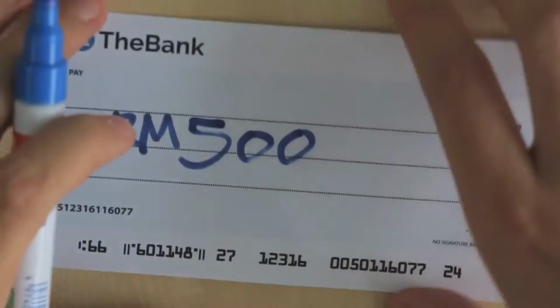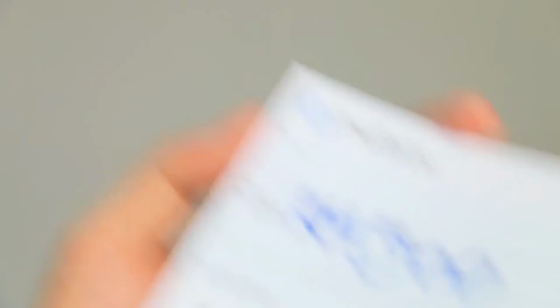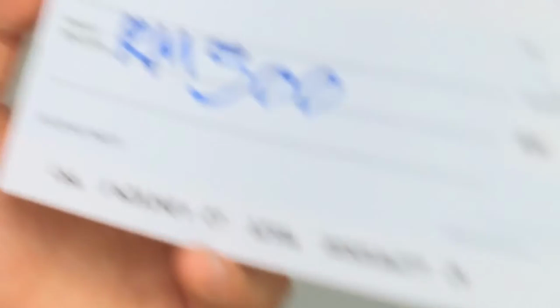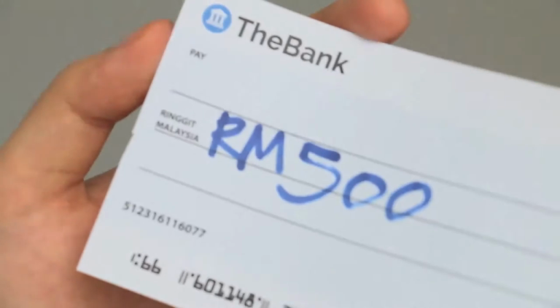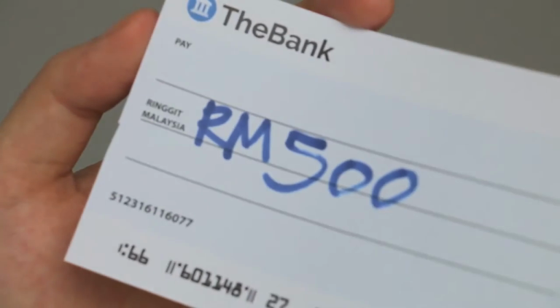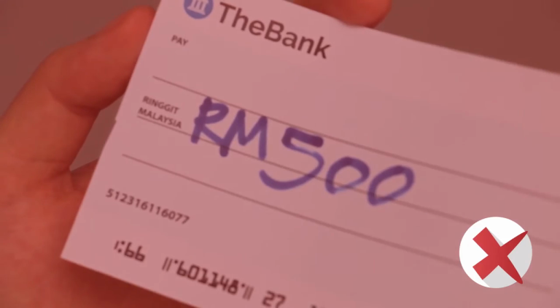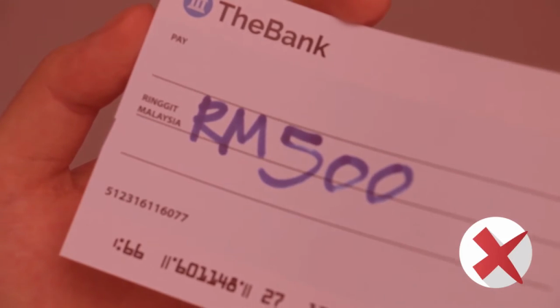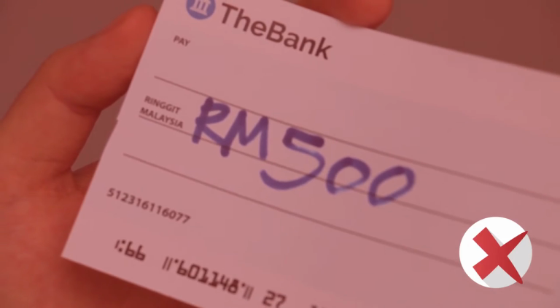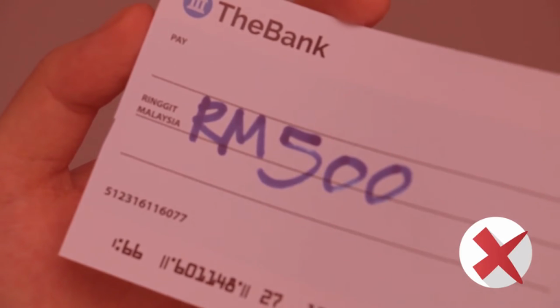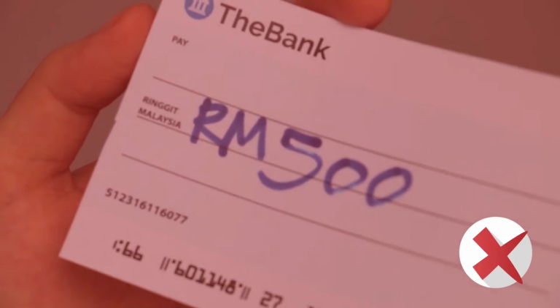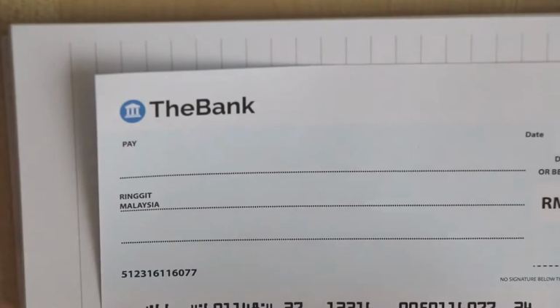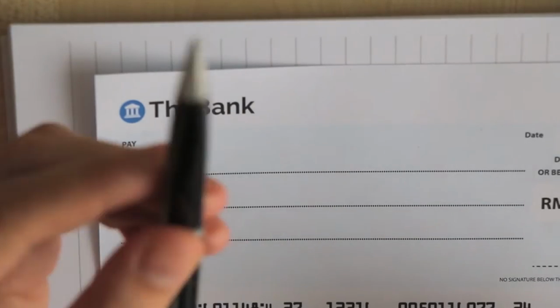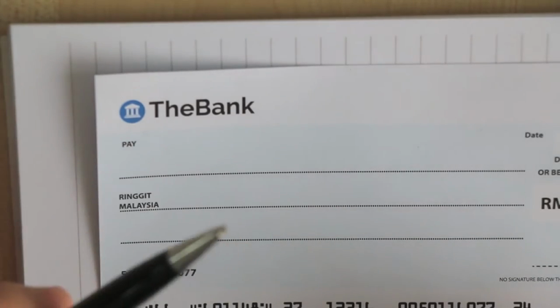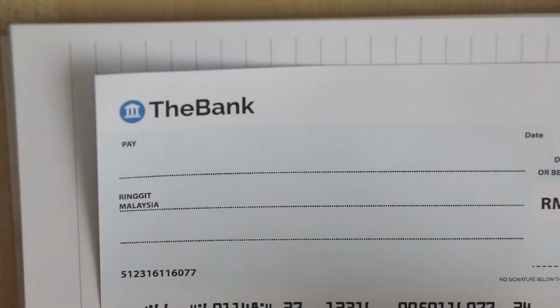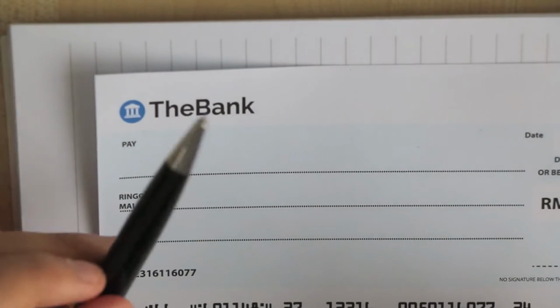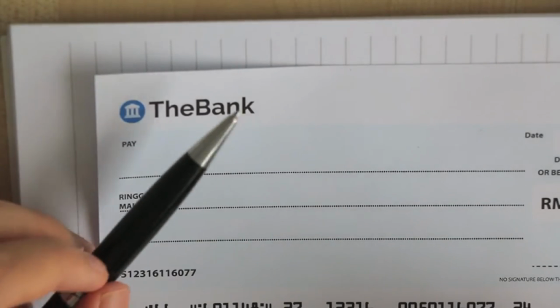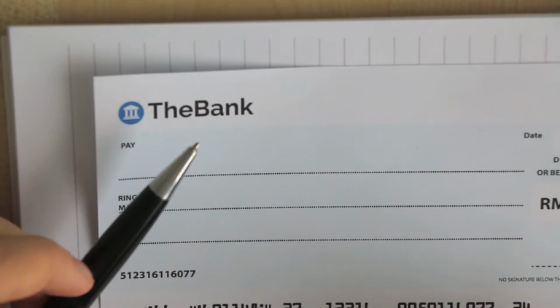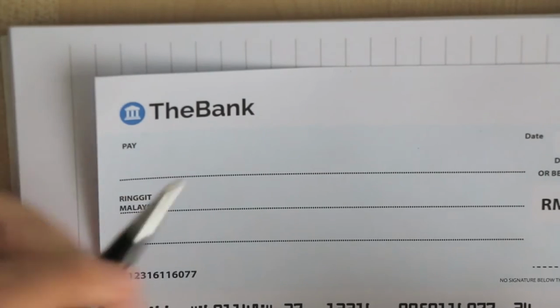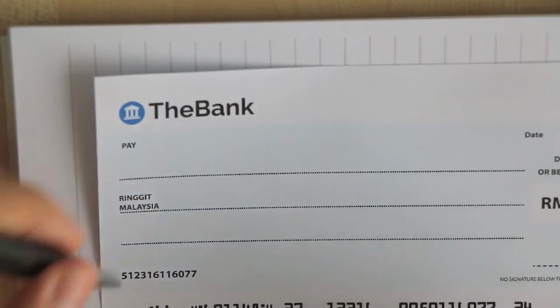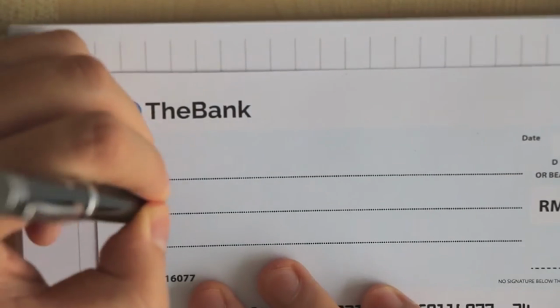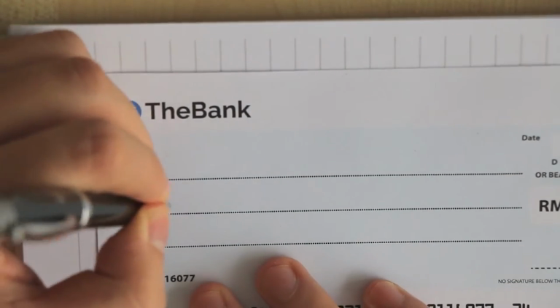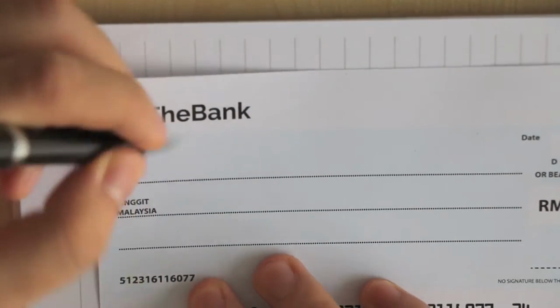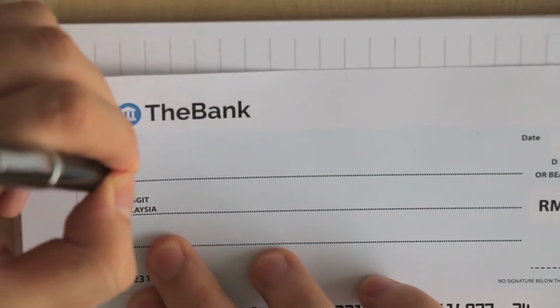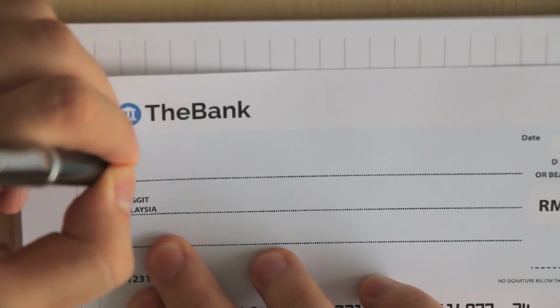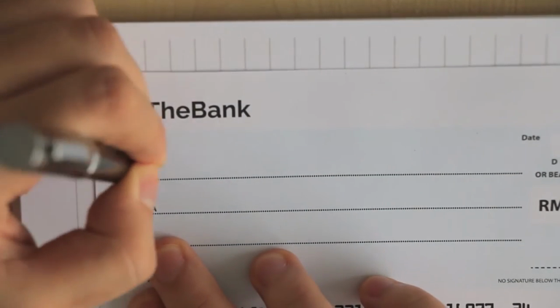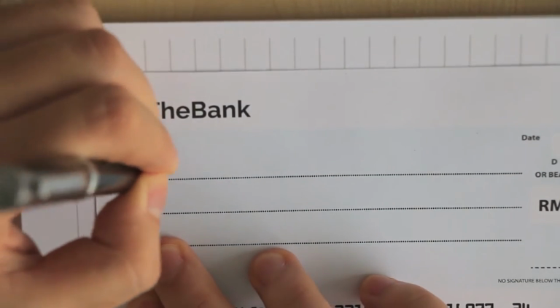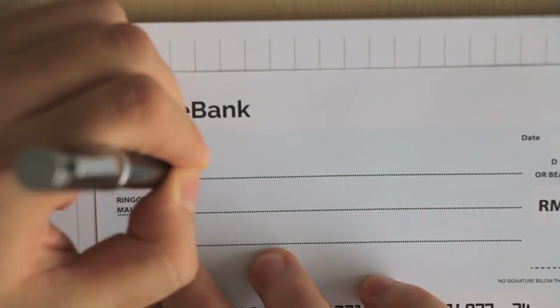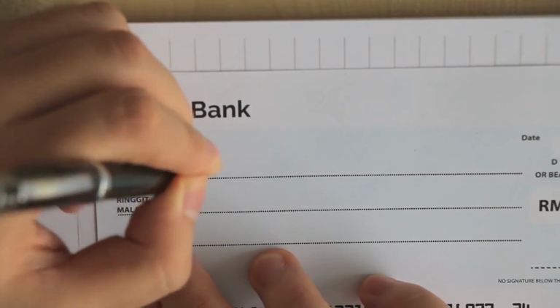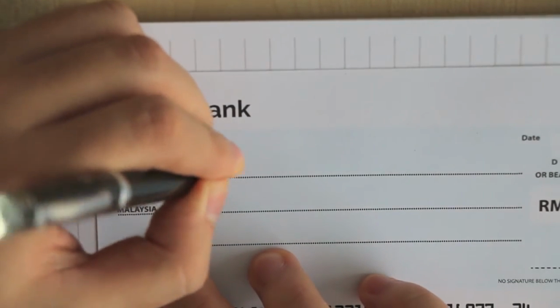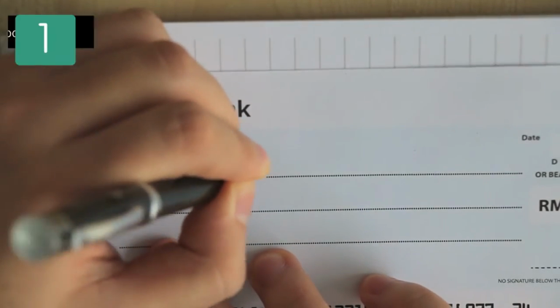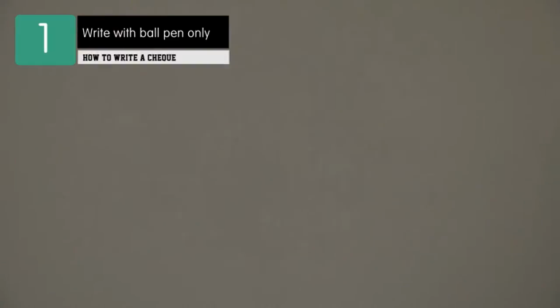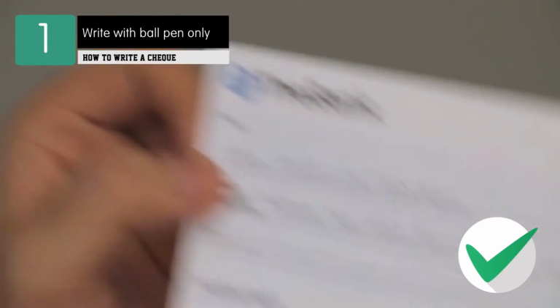Do not use felt tips, erasable ink, company stamps, or pencils. This may smudge or ruin the writing, making it hard to read. Just stick with a regular ballpoint pen.